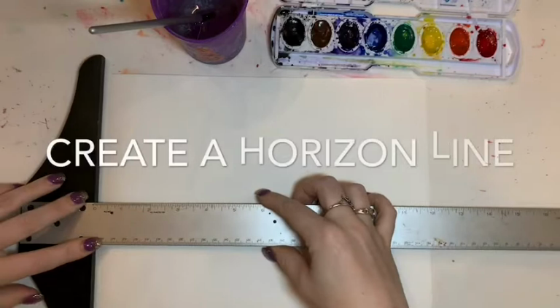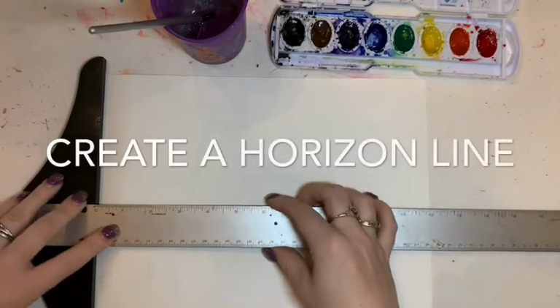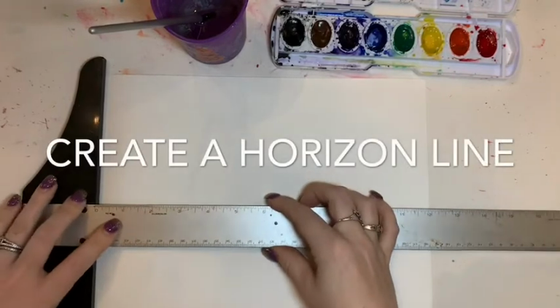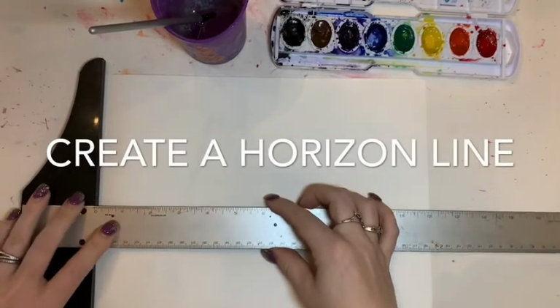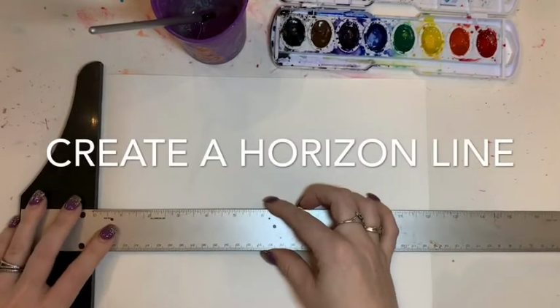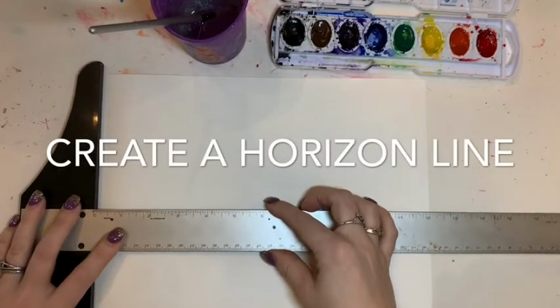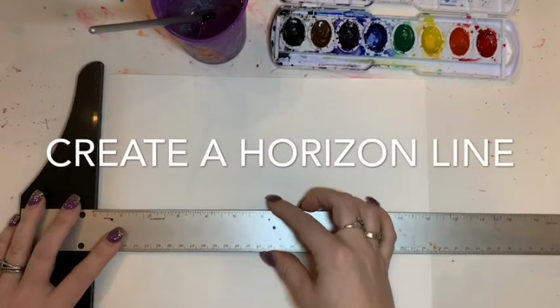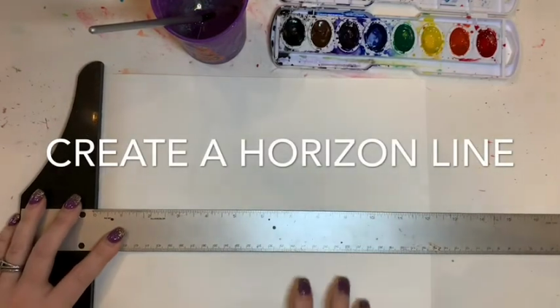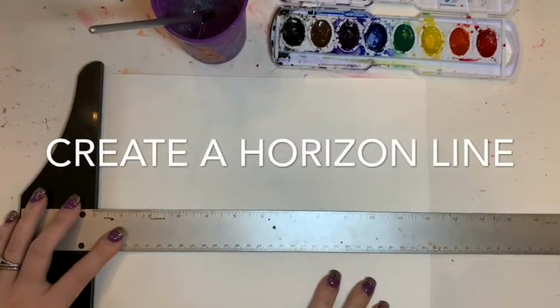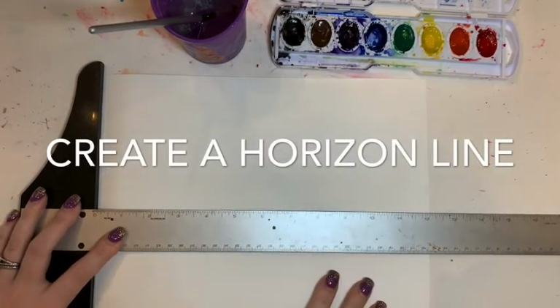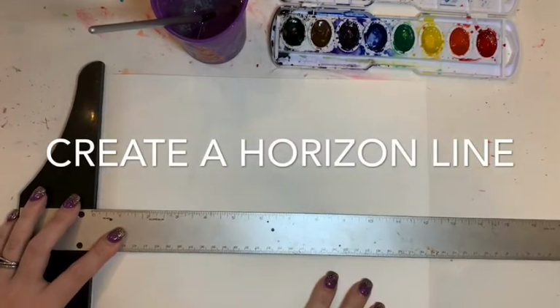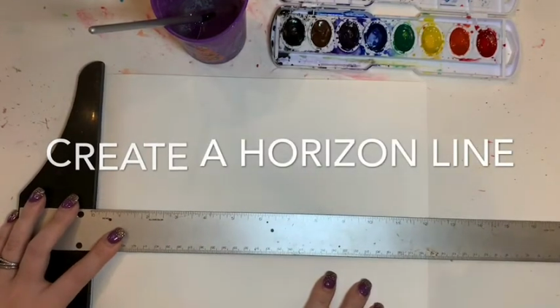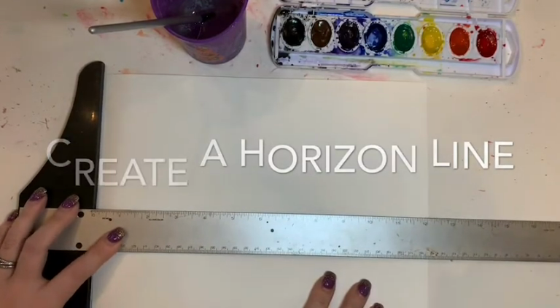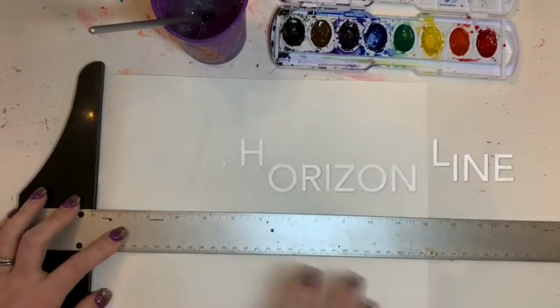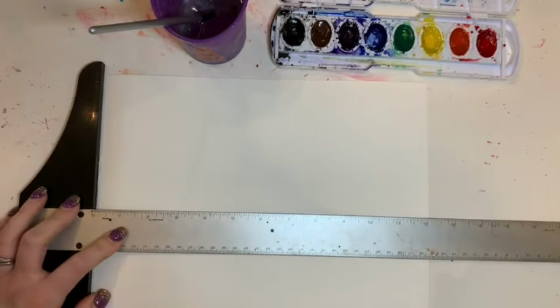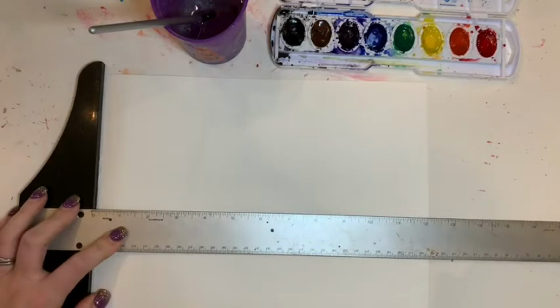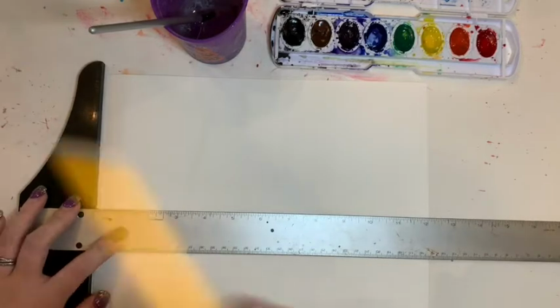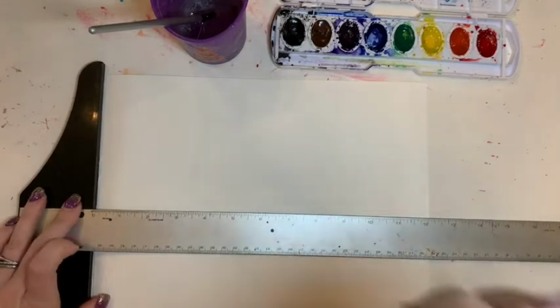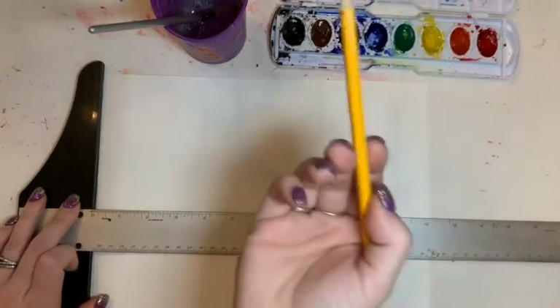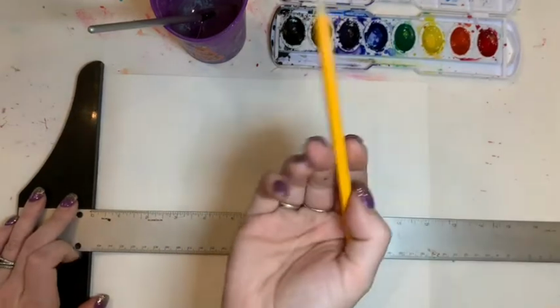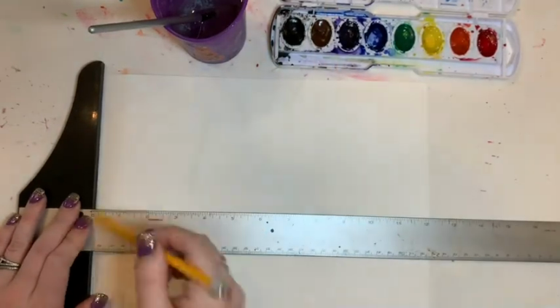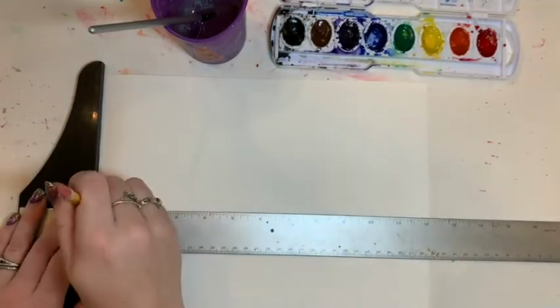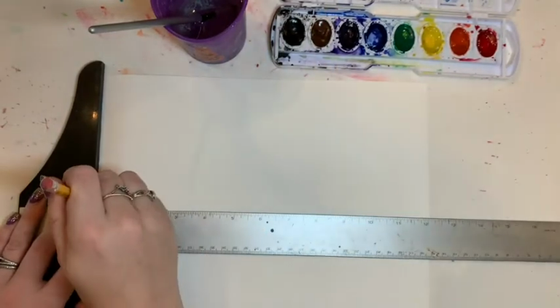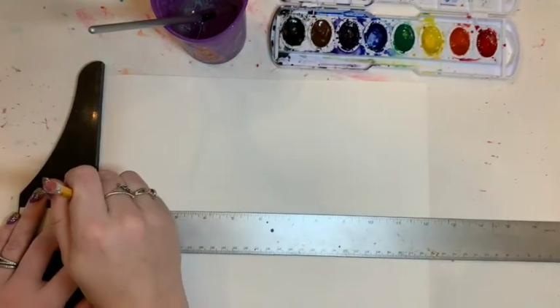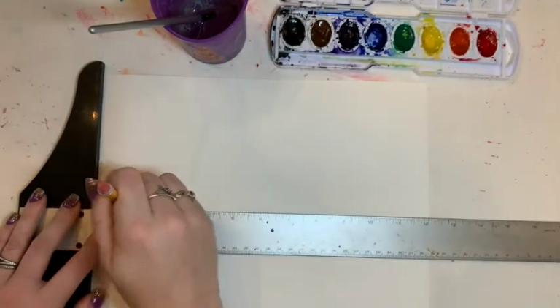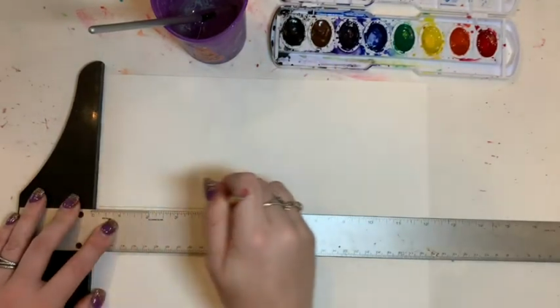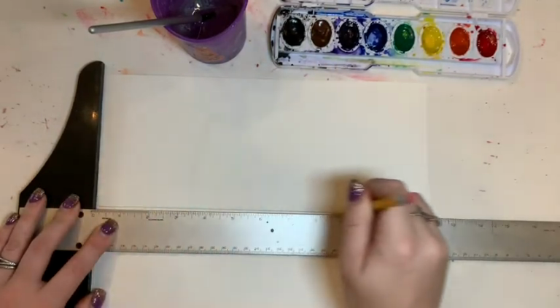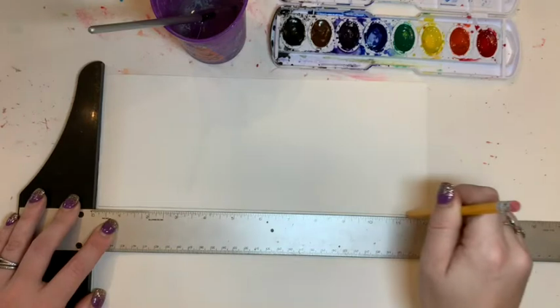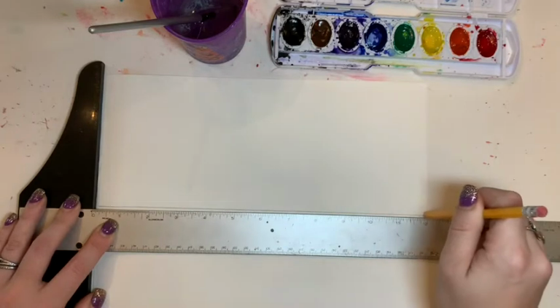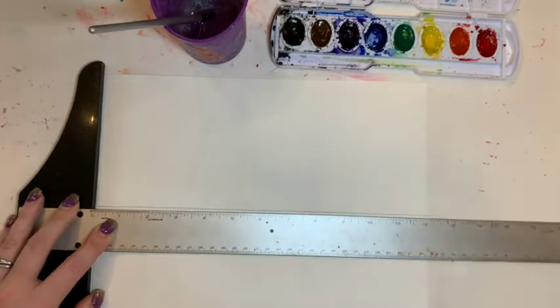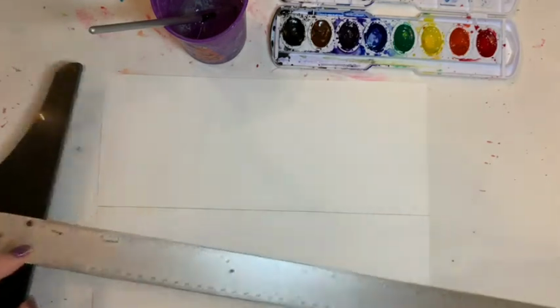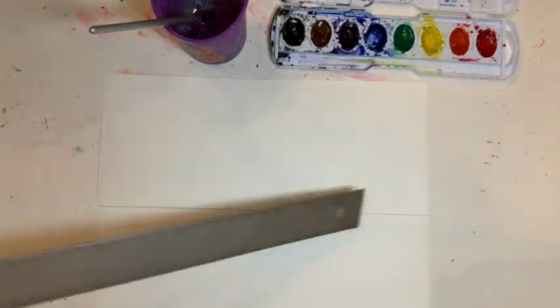The first thing I'm going to do is create a horizon line. A horizon line is a line that is created when the land meets the sky. I'll take my ruler and make it straight across like this.